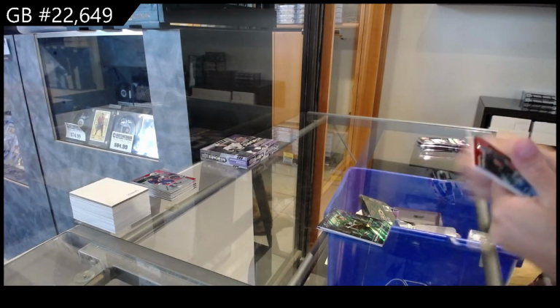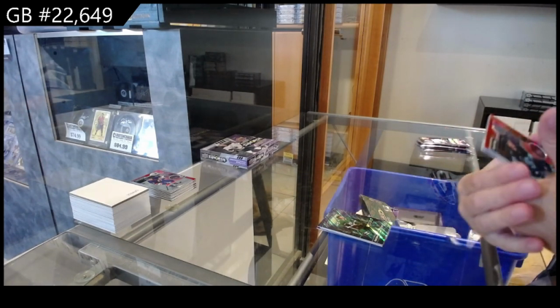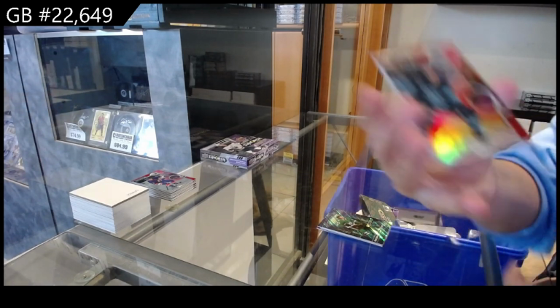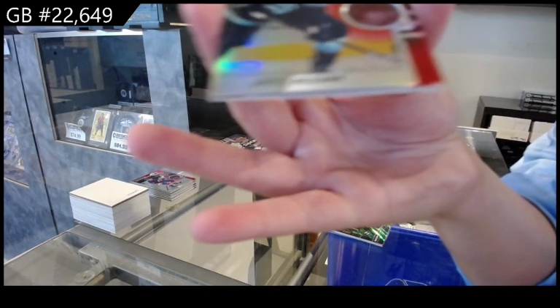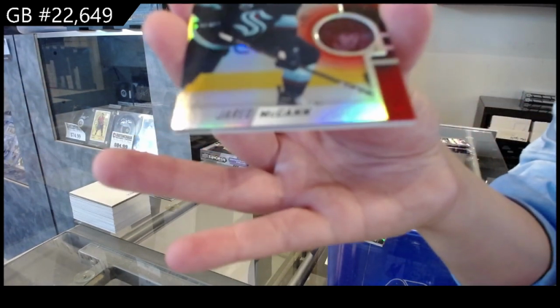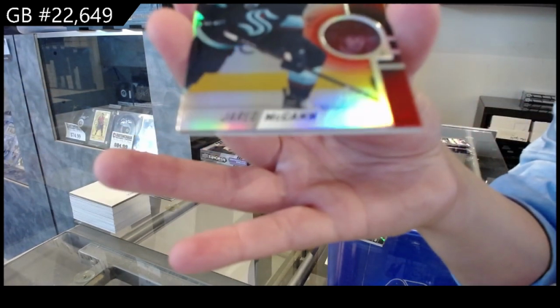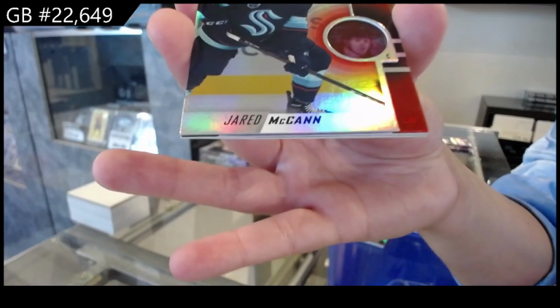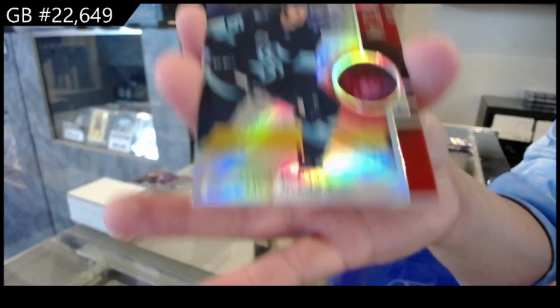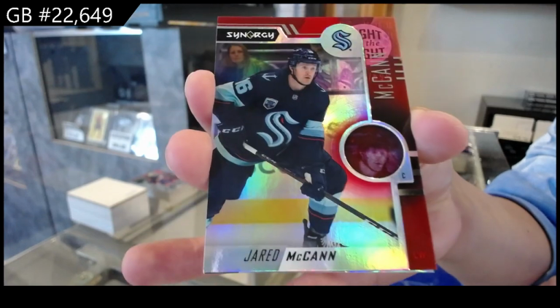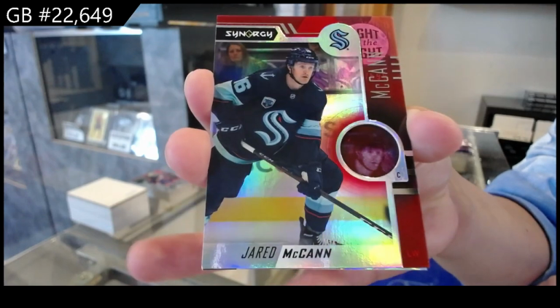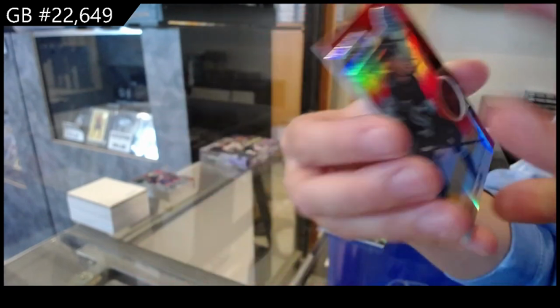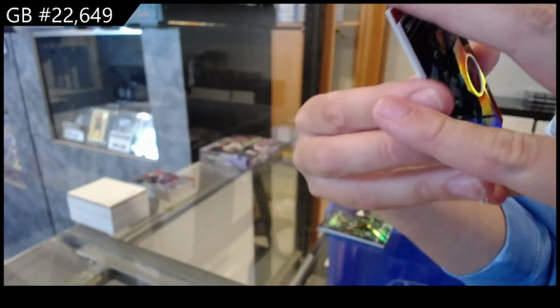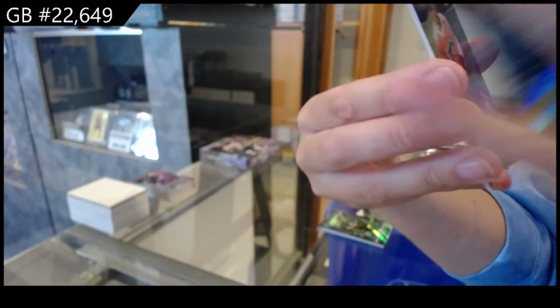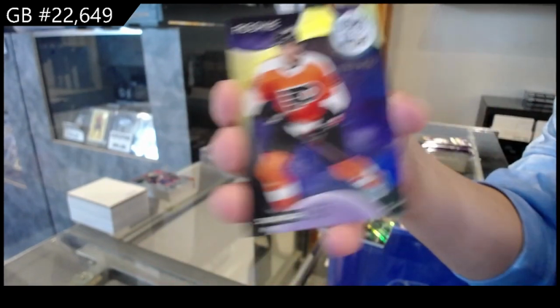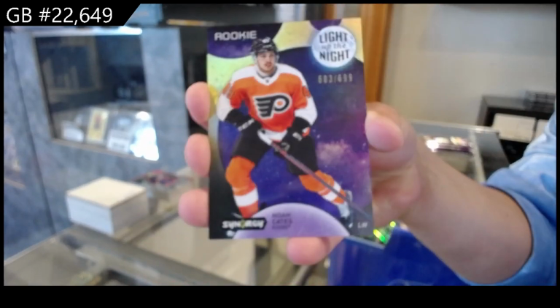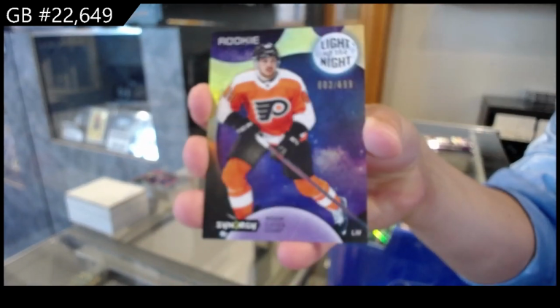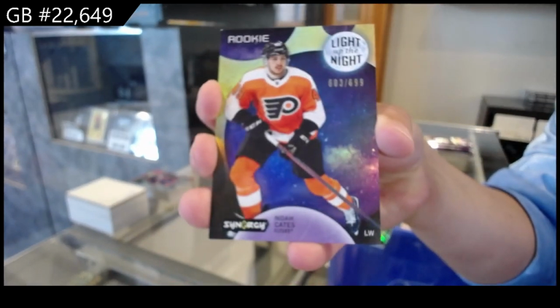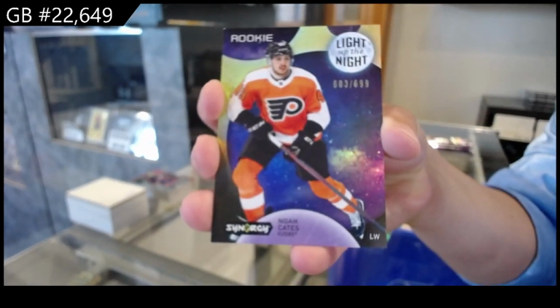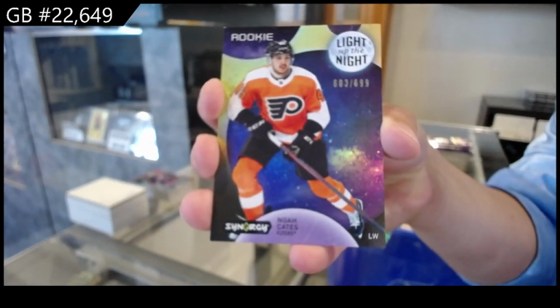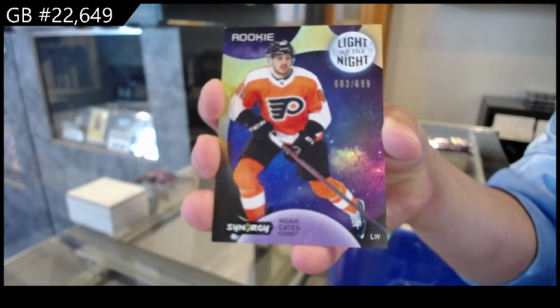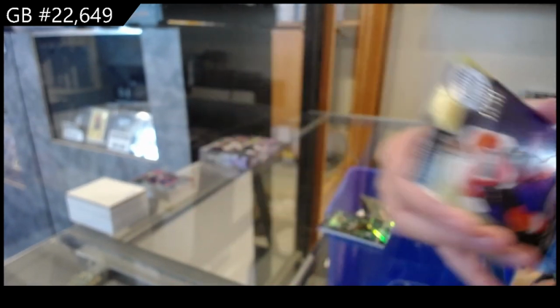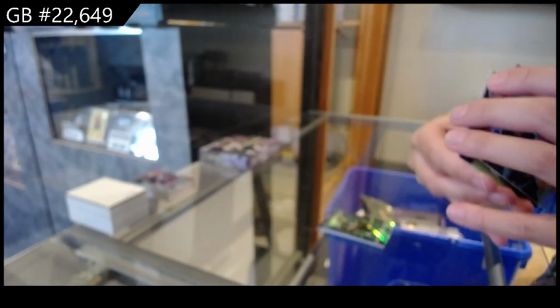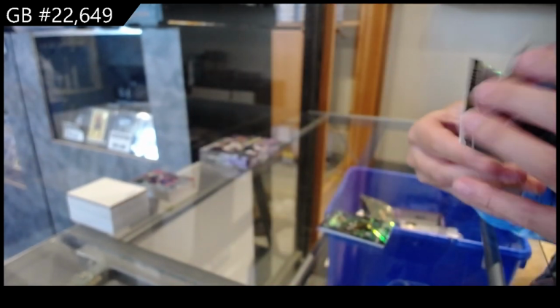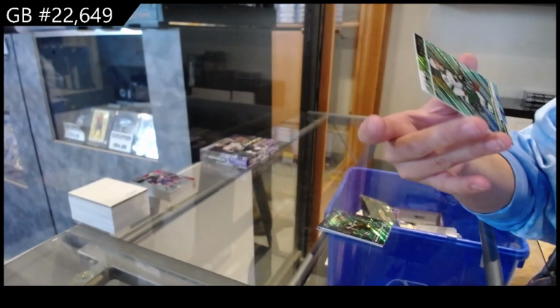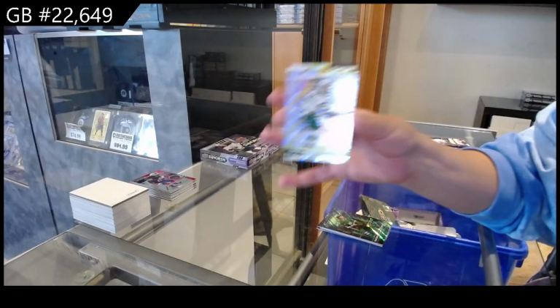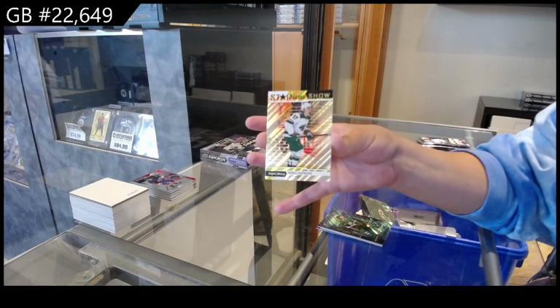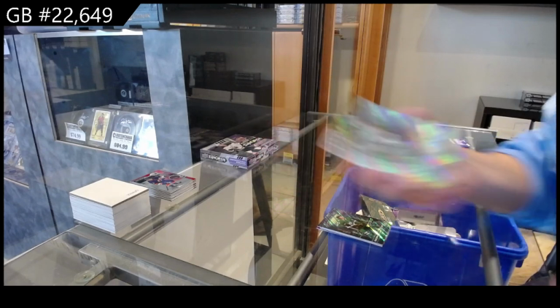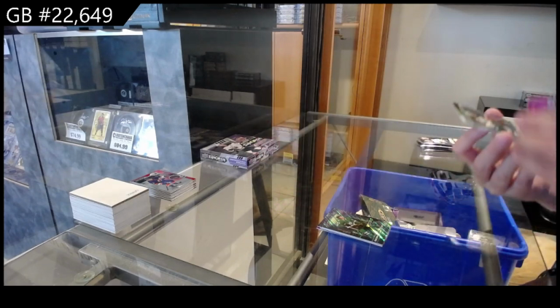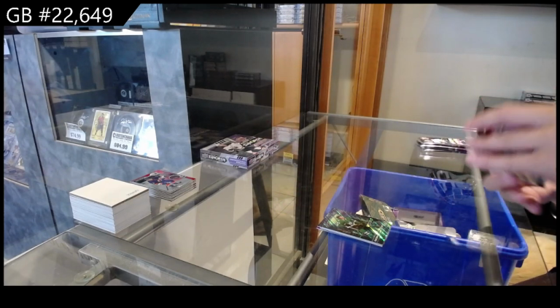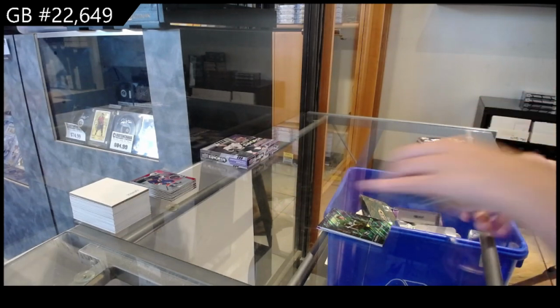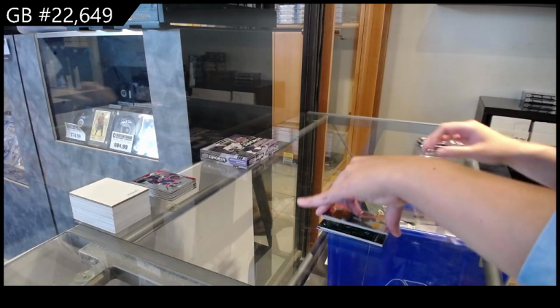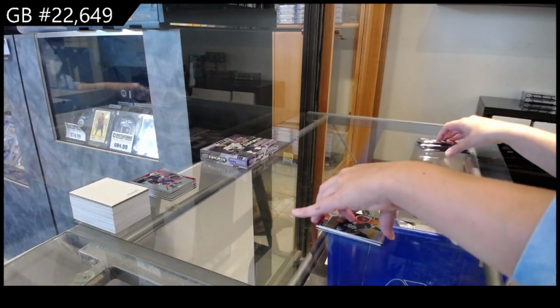We have a red for Seattle of Jared McCann. Numbered to 699, Light Up the Night of Noah Cates for Philadelphia. And a Star of the Show for Minnesota of Kaprizov.